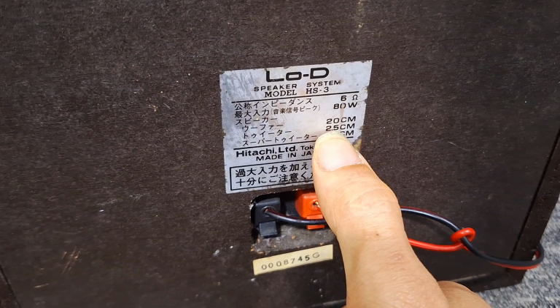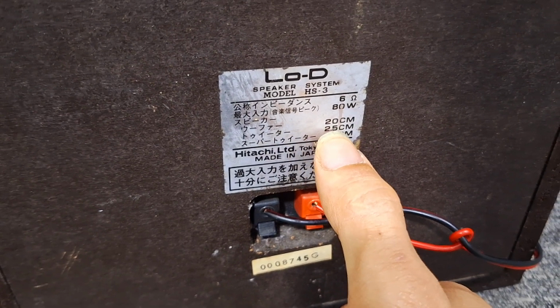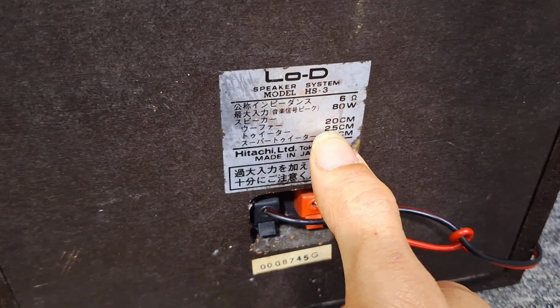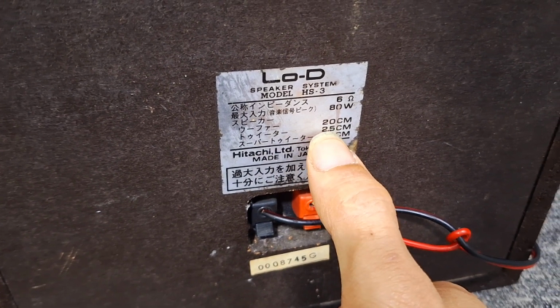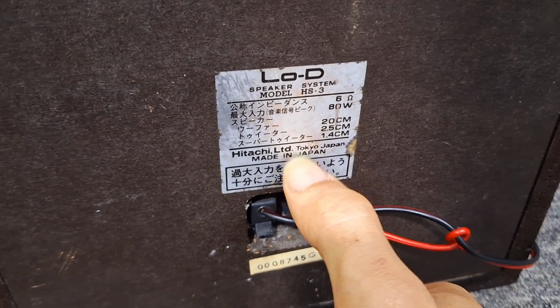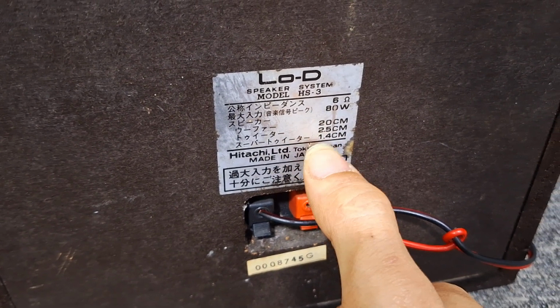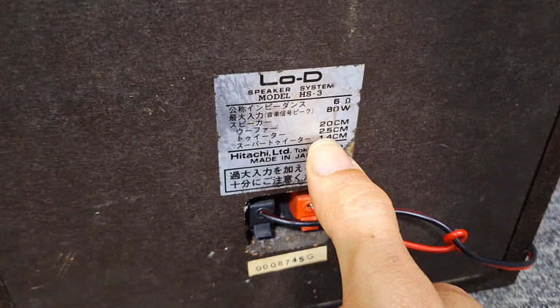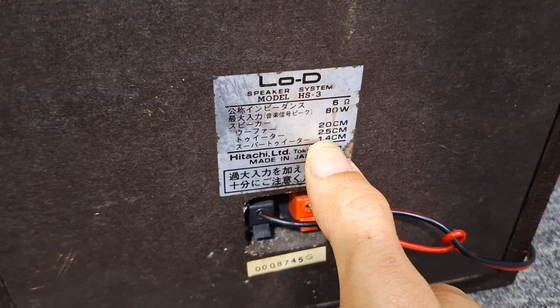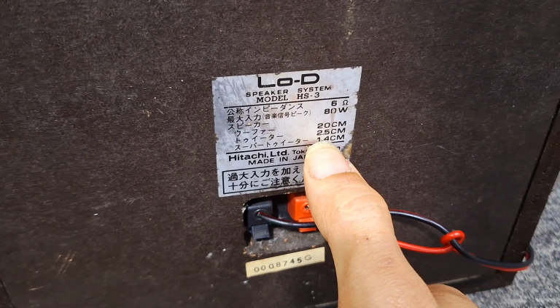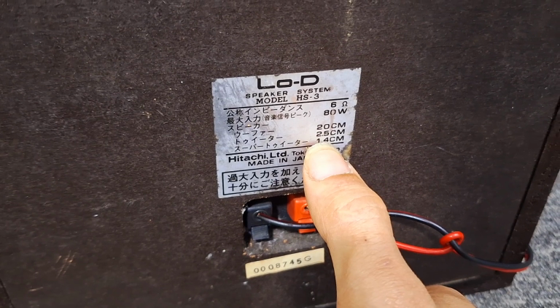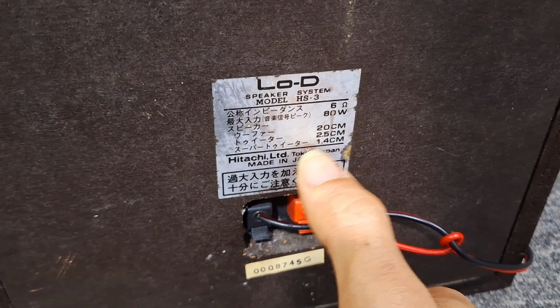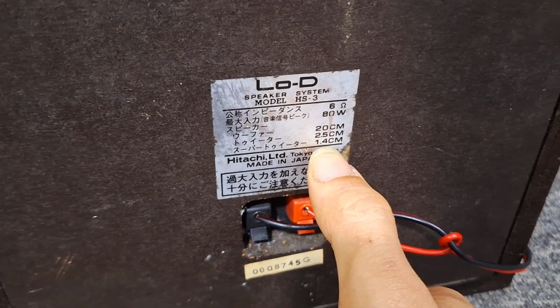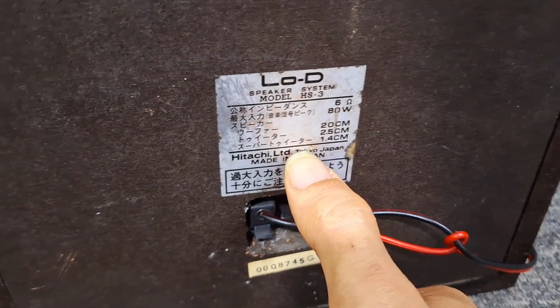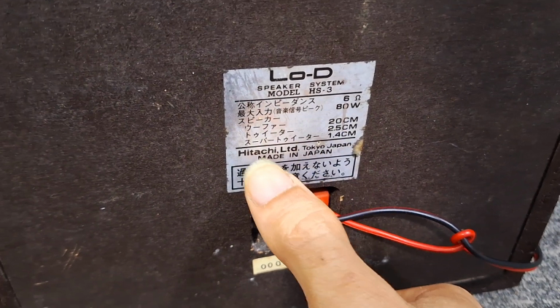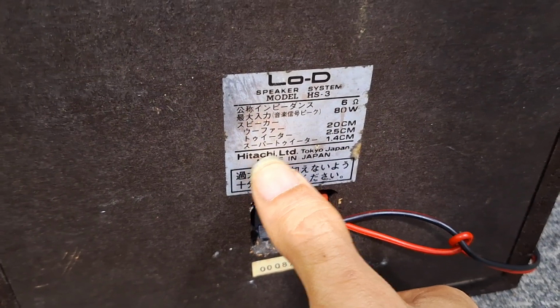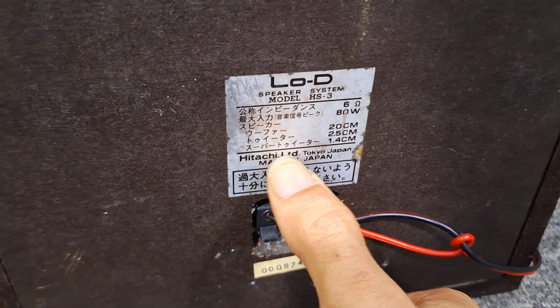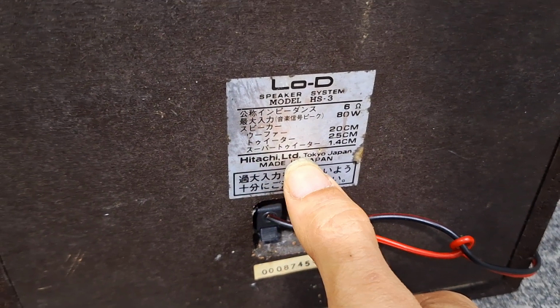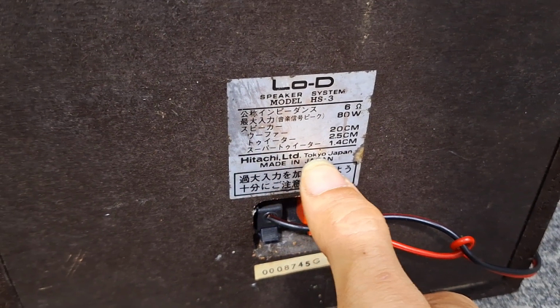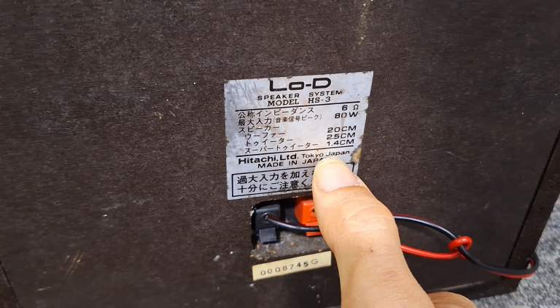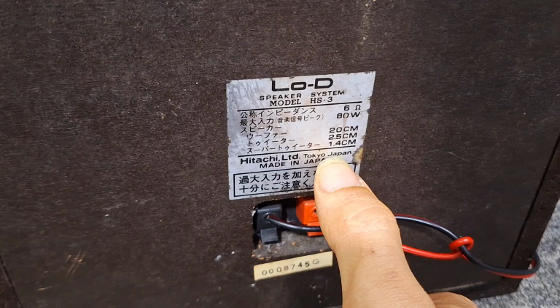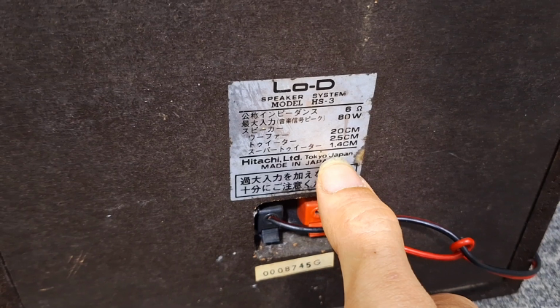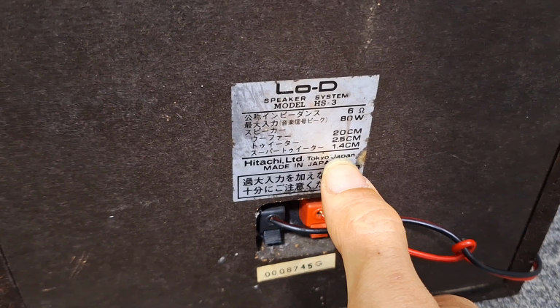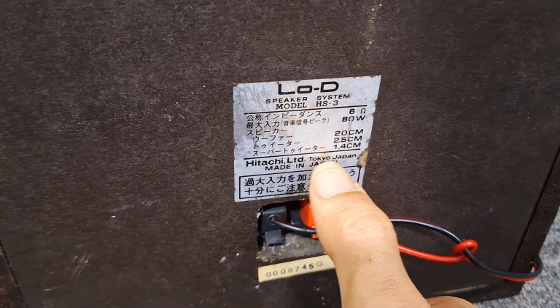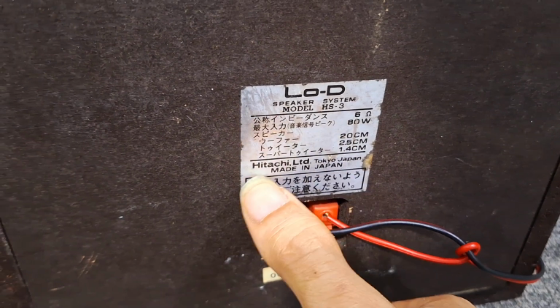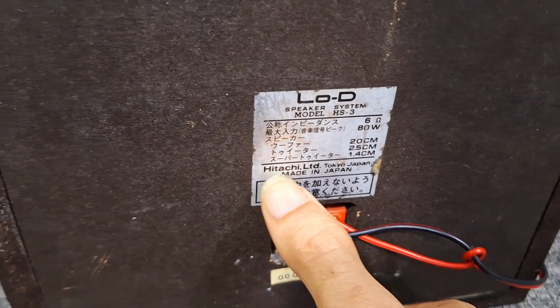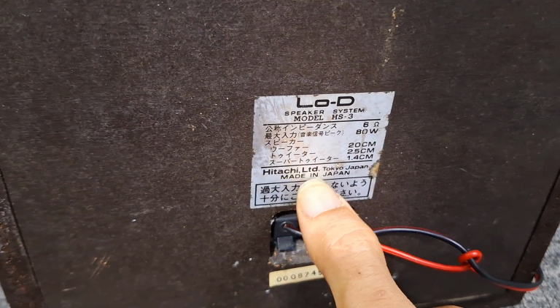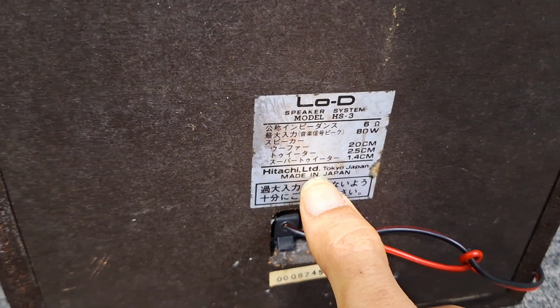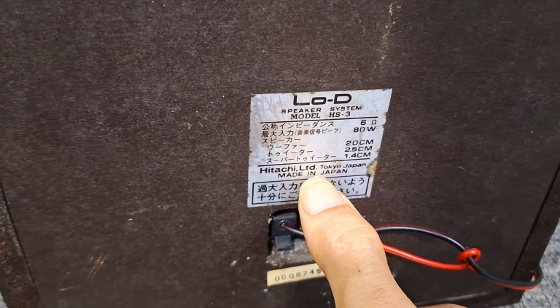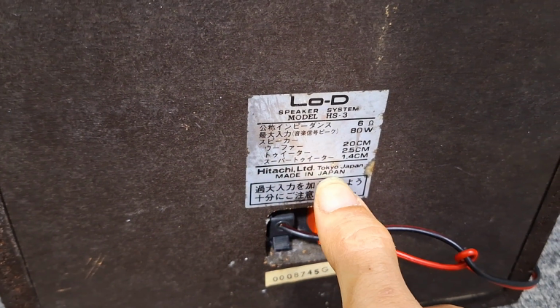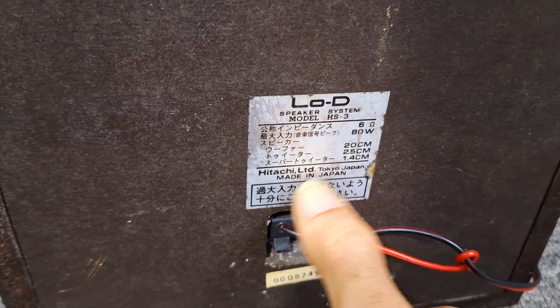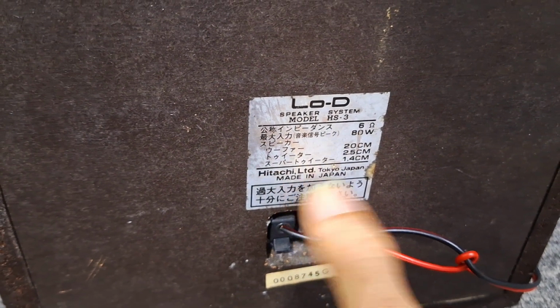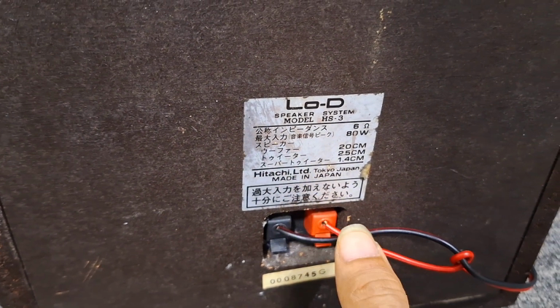Lòng mít là 2,5cm. Lòng con chép là 1,4cm. Hitachi TD, Onkyo Japan, made in Japan anh em nhé, sản xuất tại Nhật luôn.